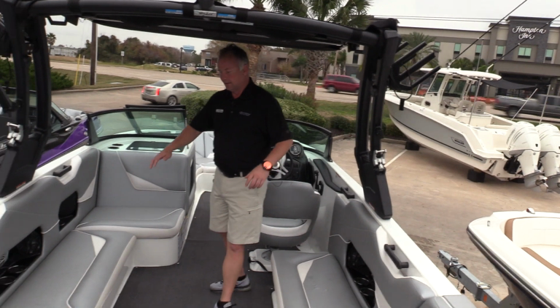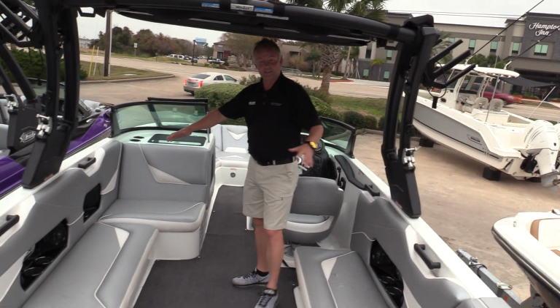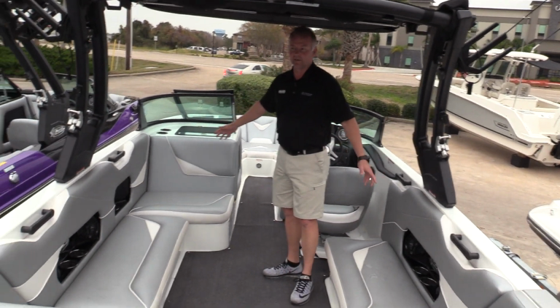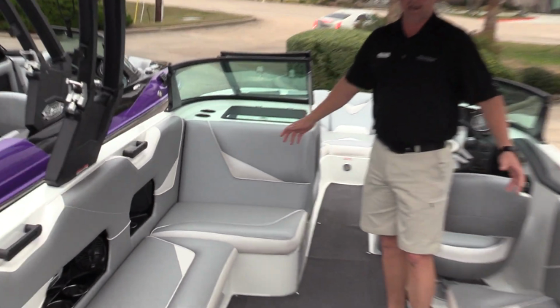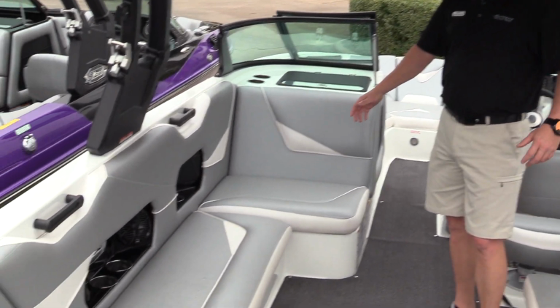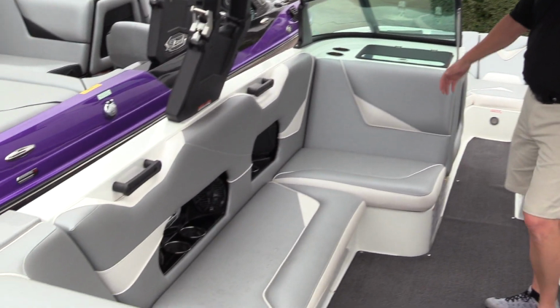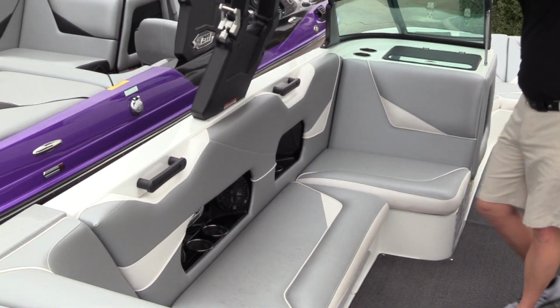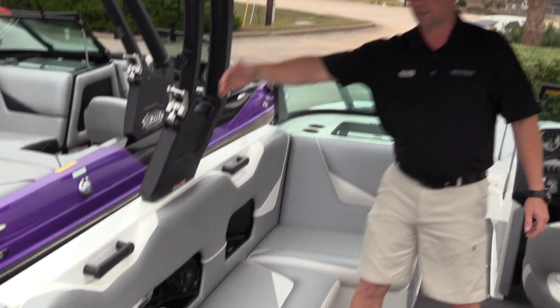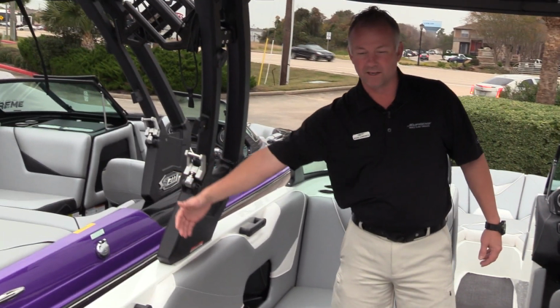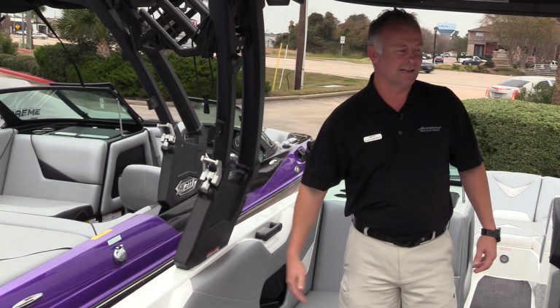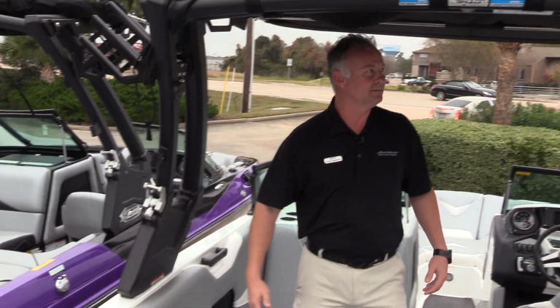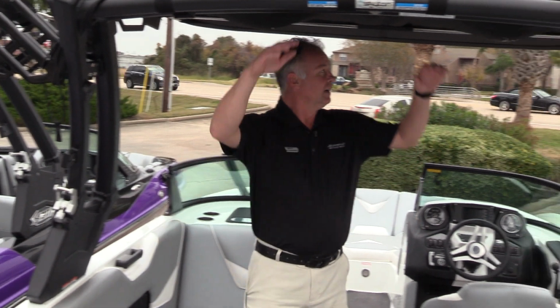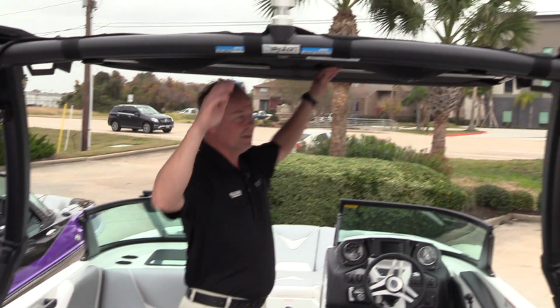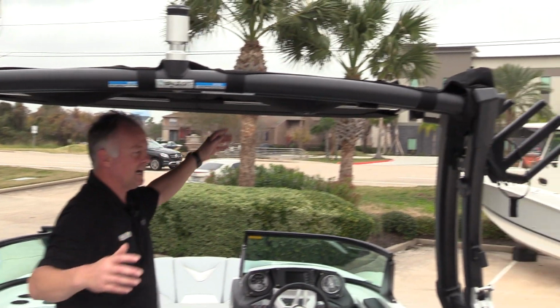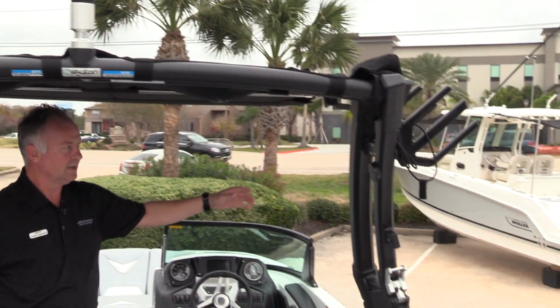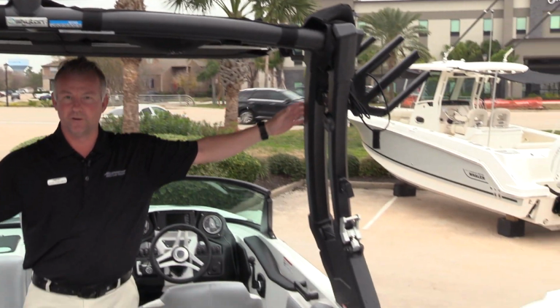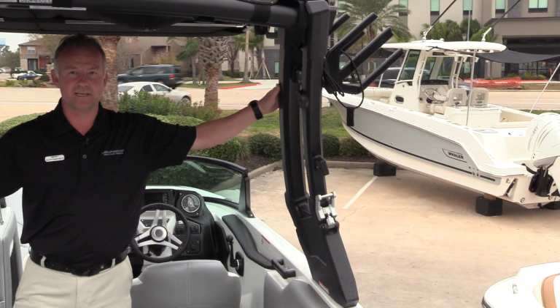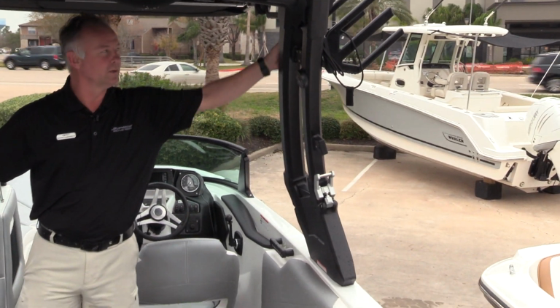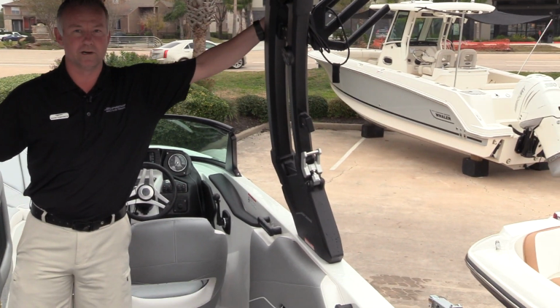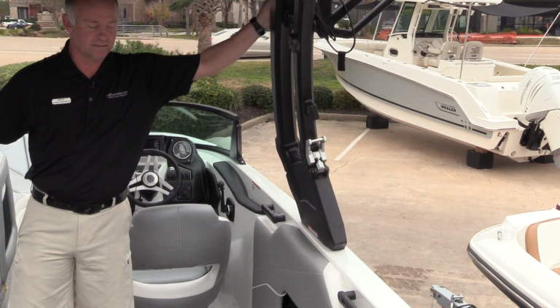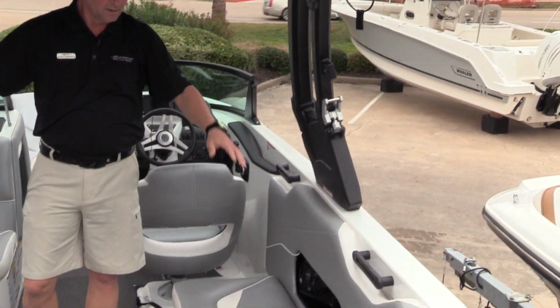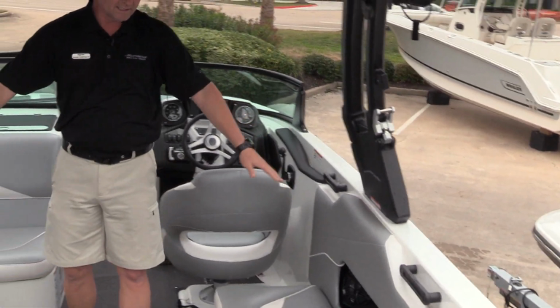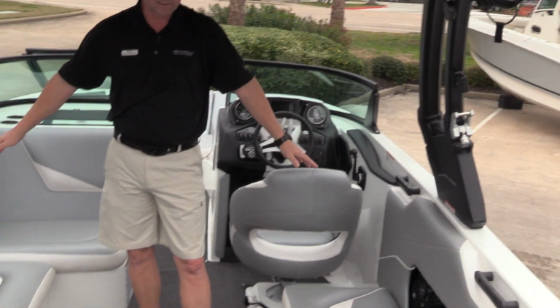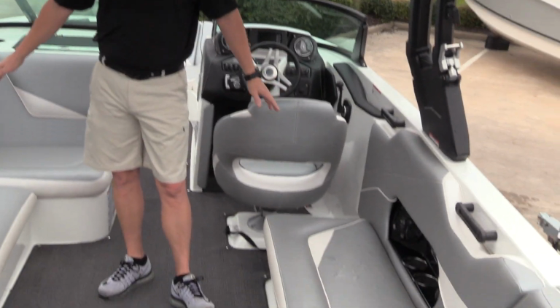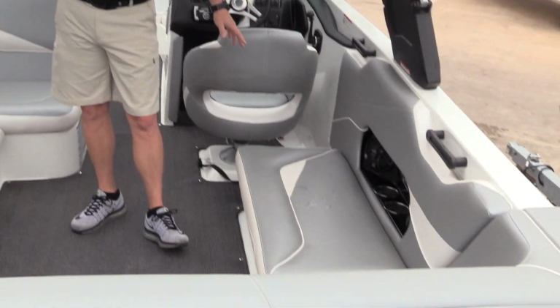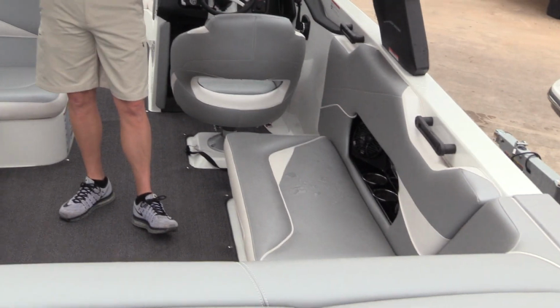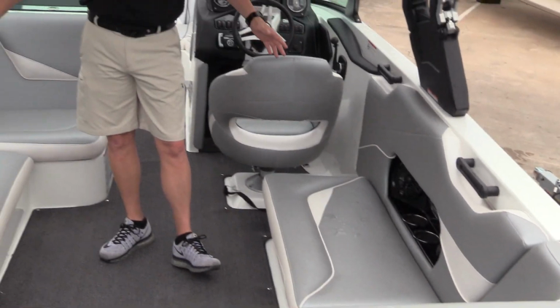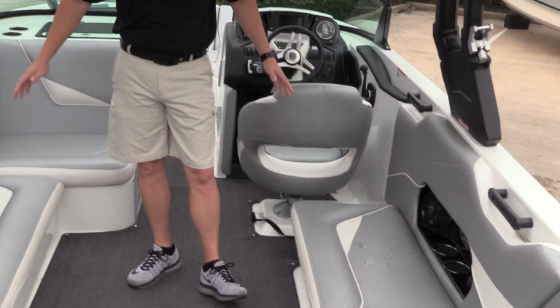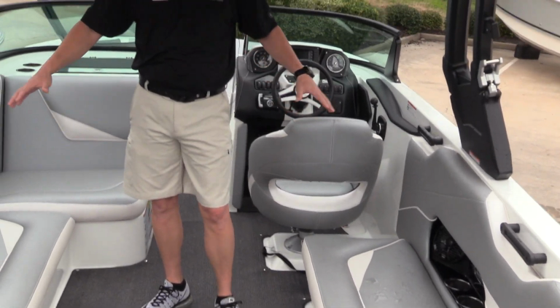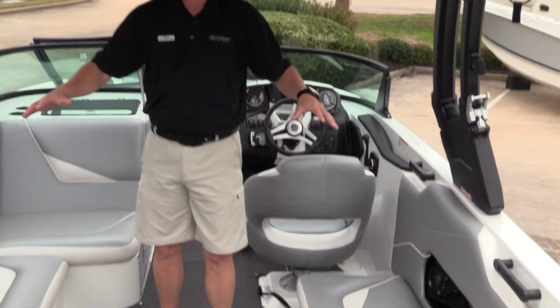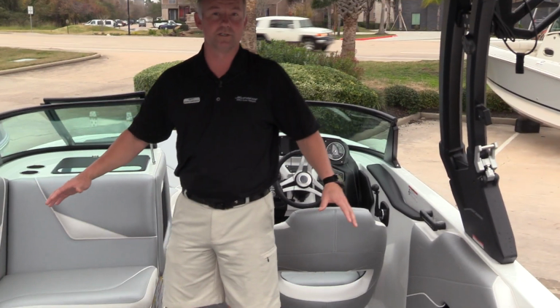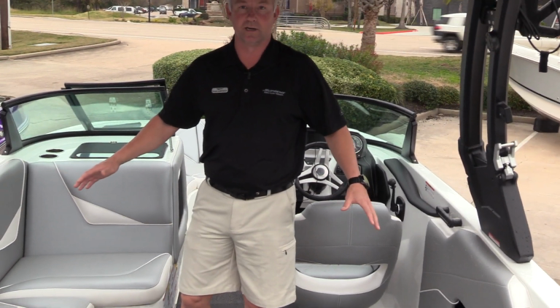It has the silver and white interior with the silver metal flake on the outside. Full bimini top, and it has the fold-down tower with the board racks. Wet sounds interior speakers — great sound and stereo system. Lots of storage on this boat.